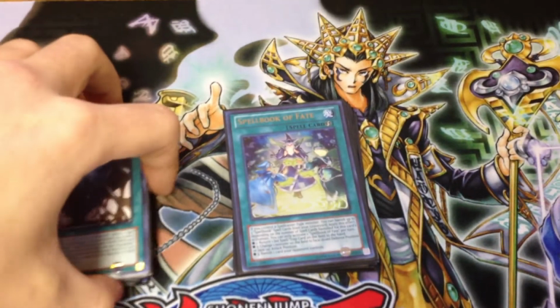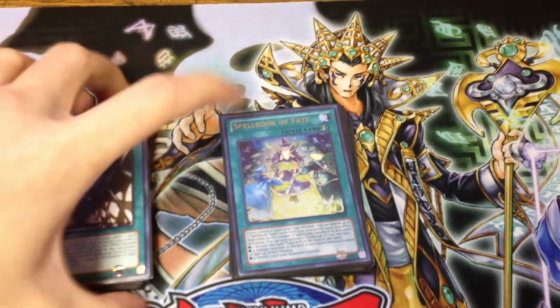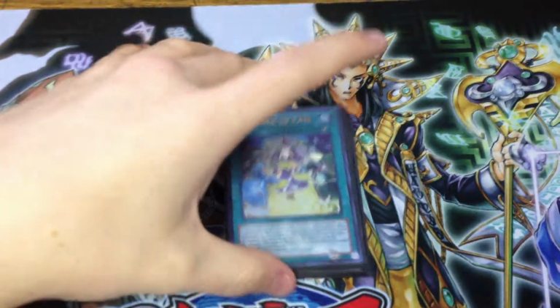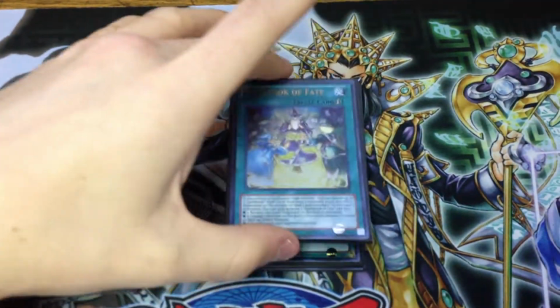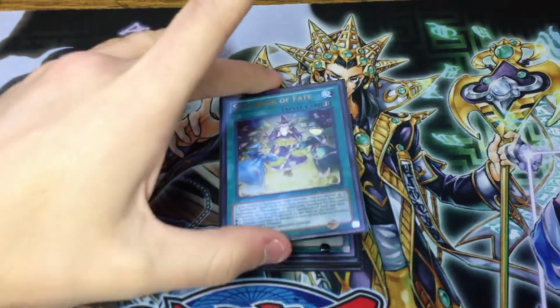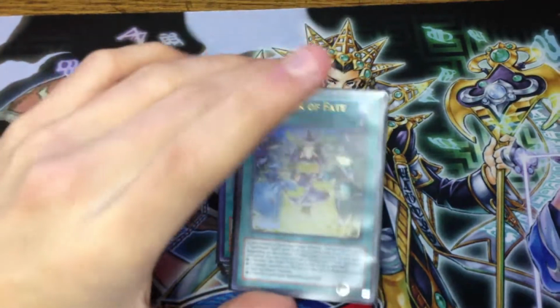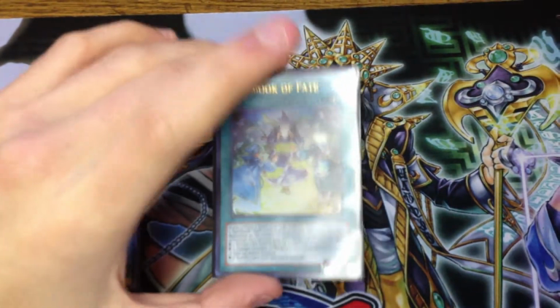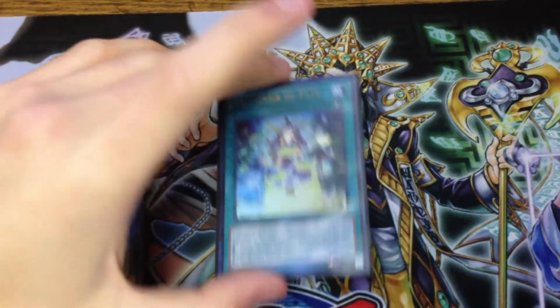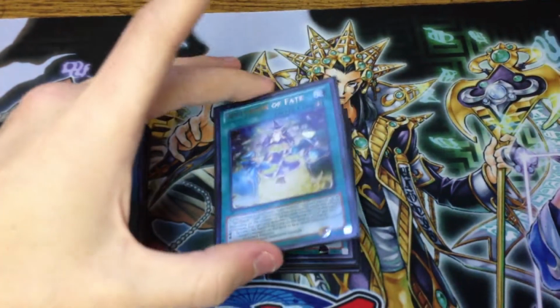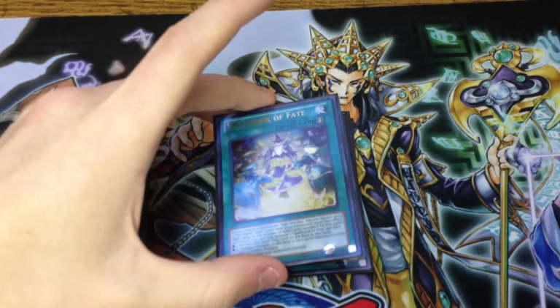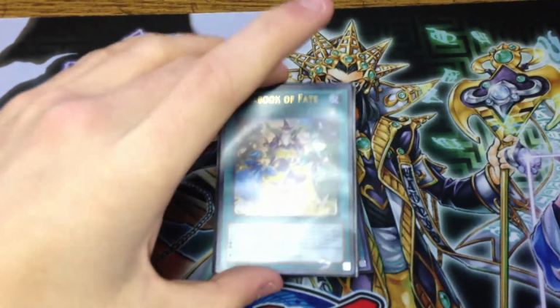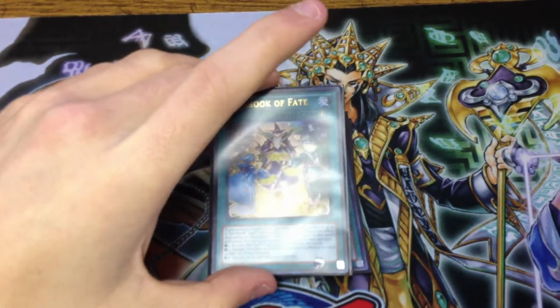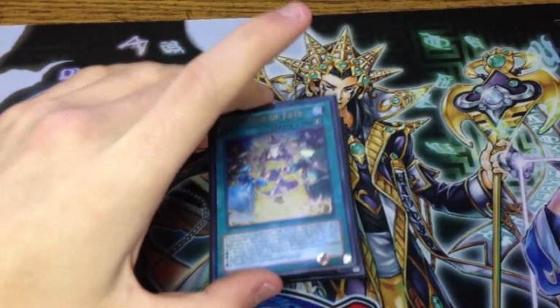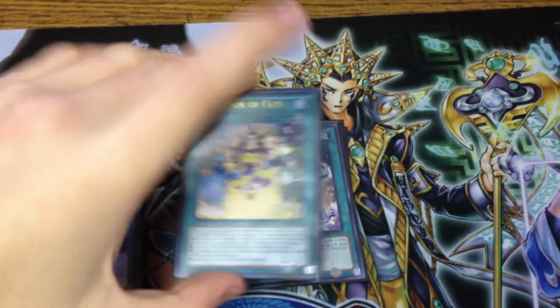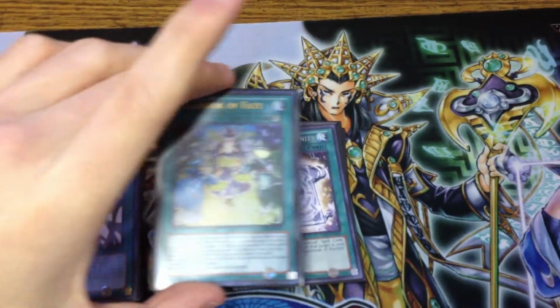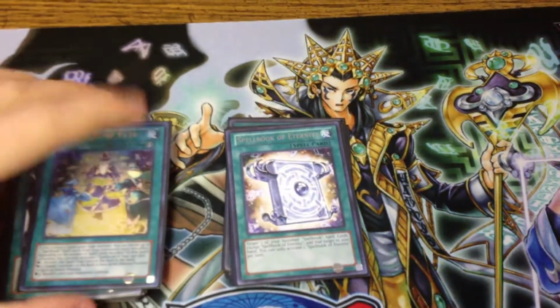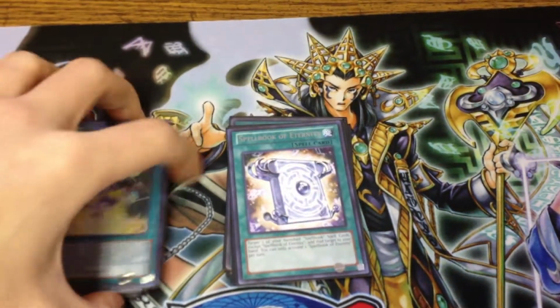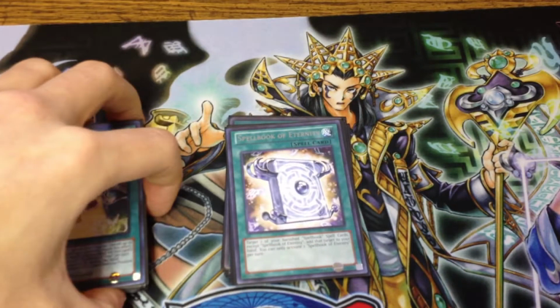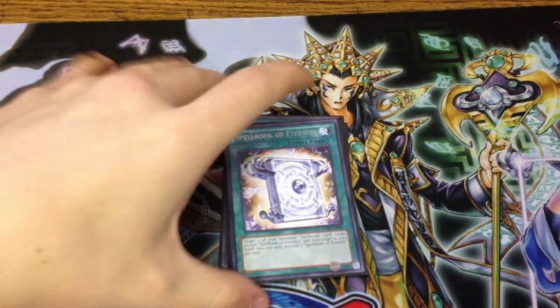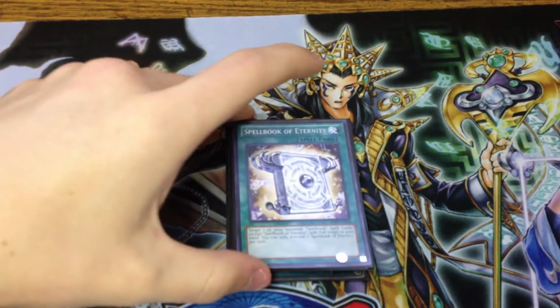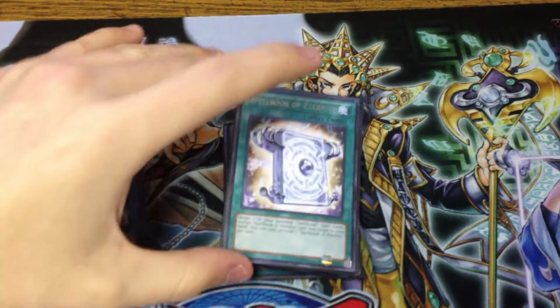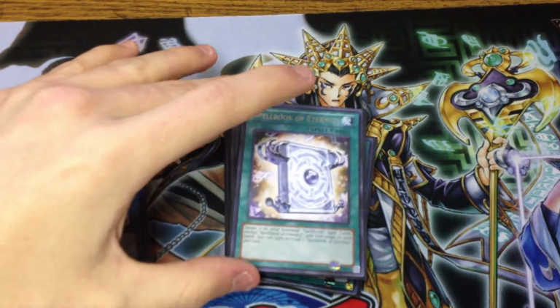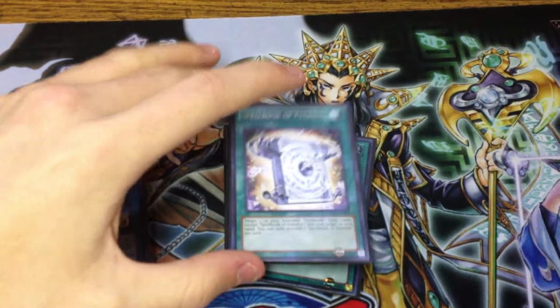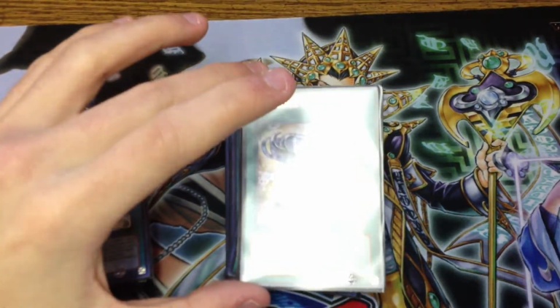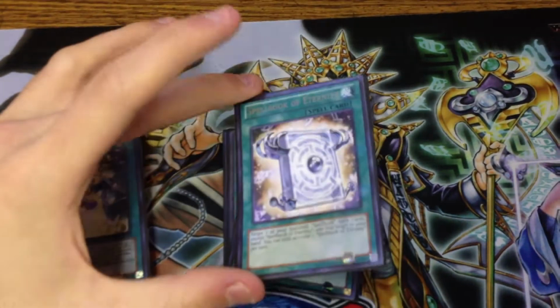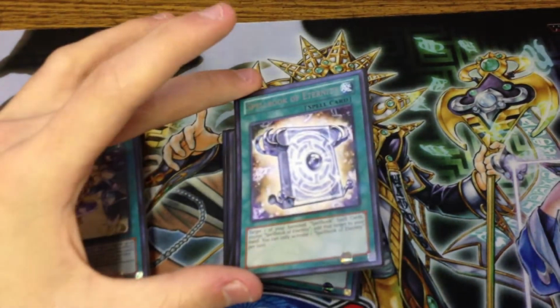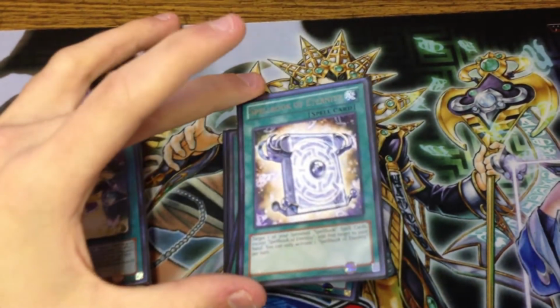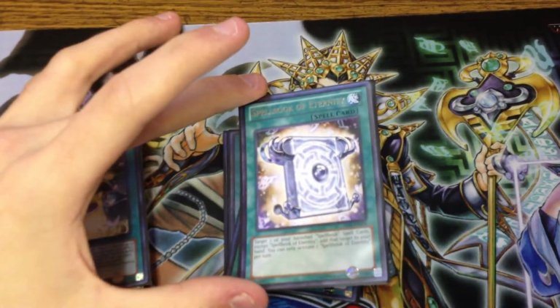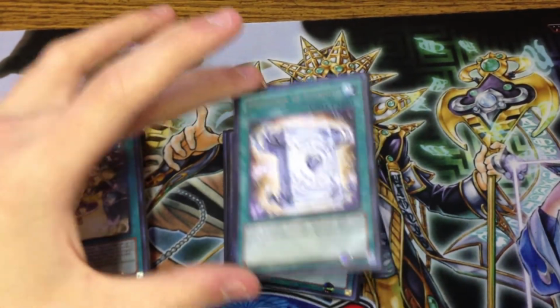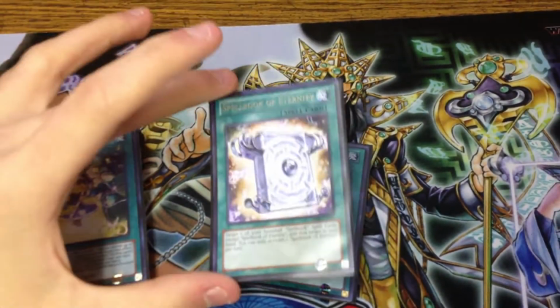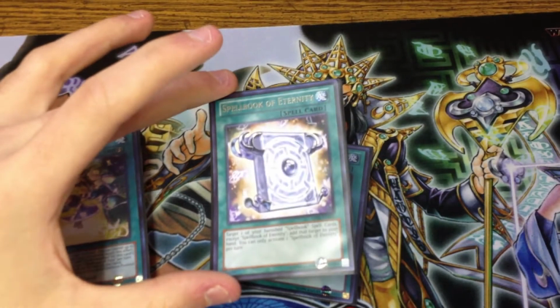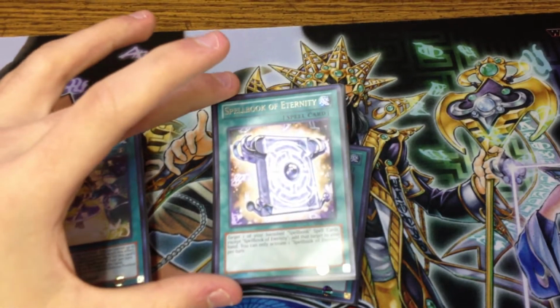Got one Spellbook of Fate. You can use this to banish threats or to Book your Magician to reuse its effect. Spellbook of Eternity recycles any of your banished Spellbooks — this is how you get Tower back.